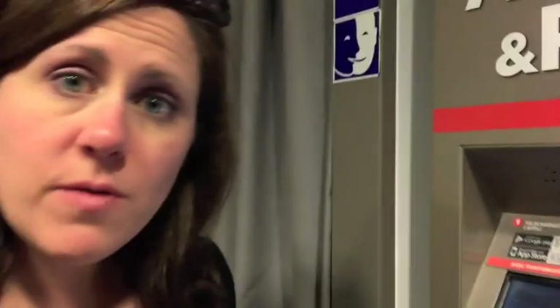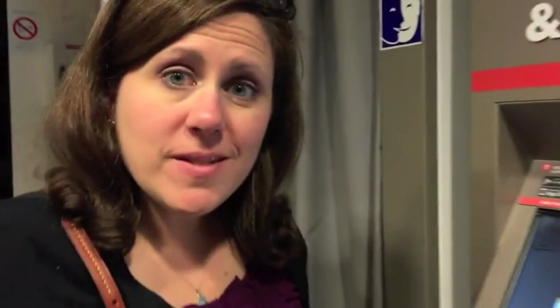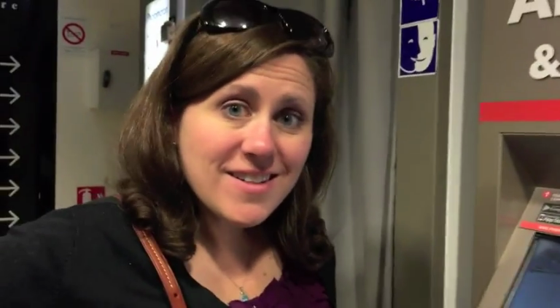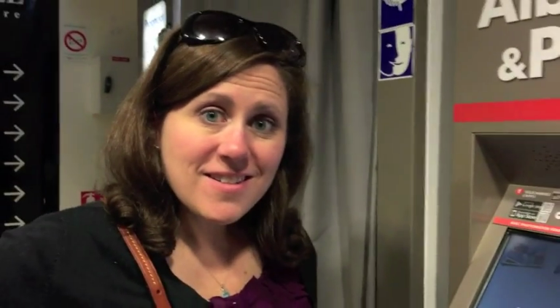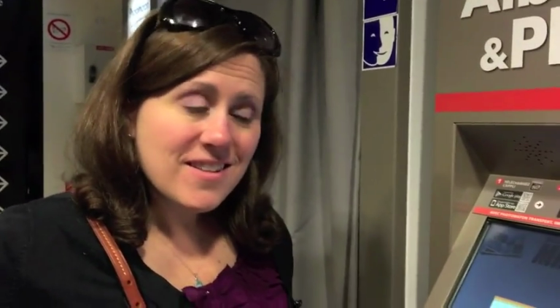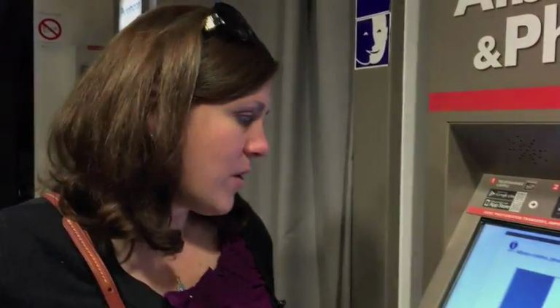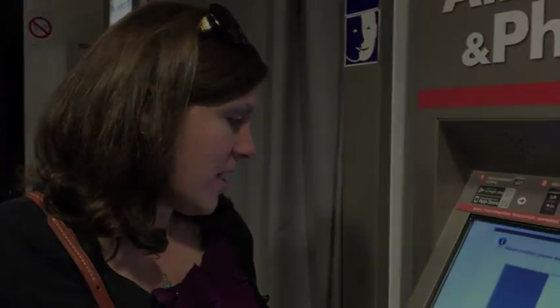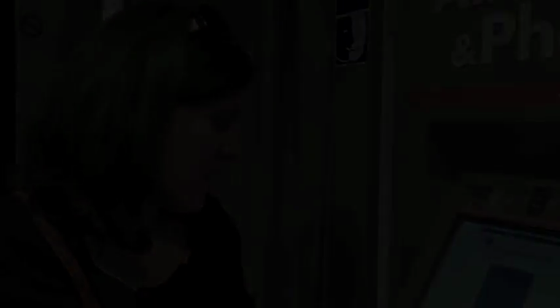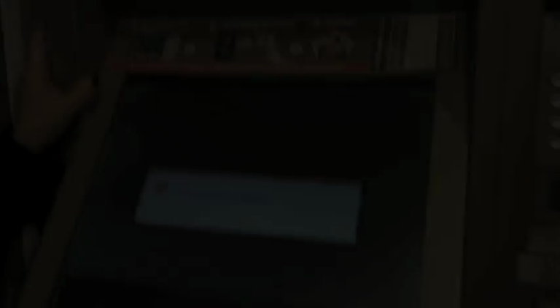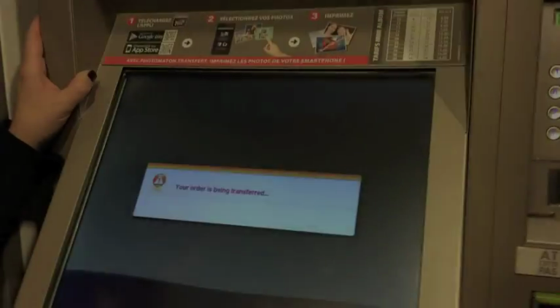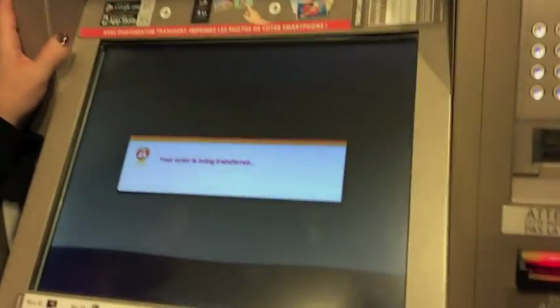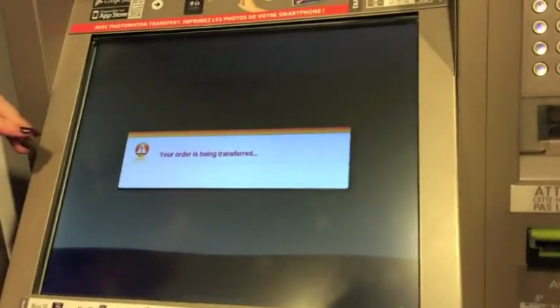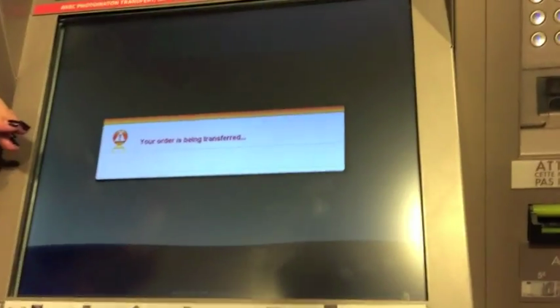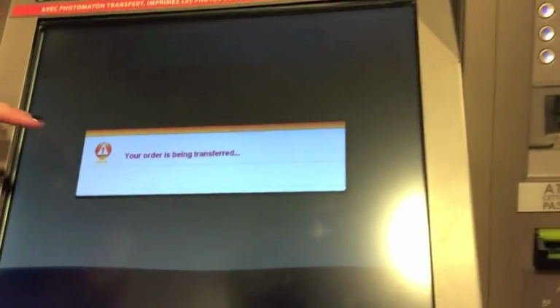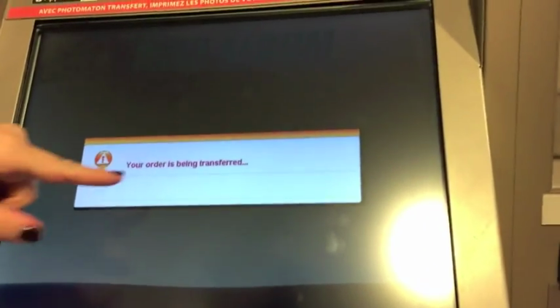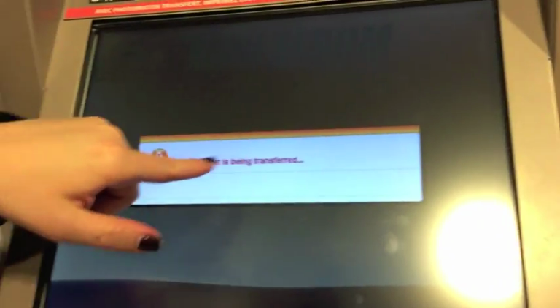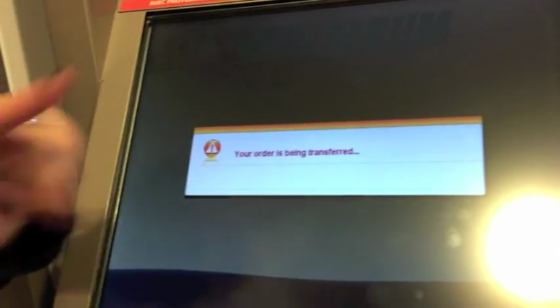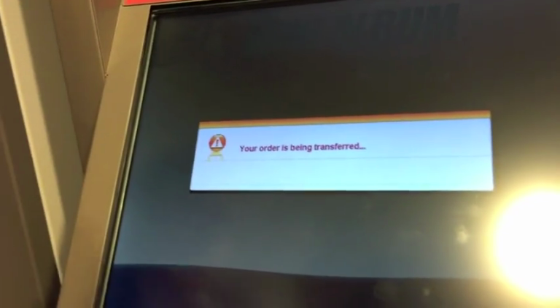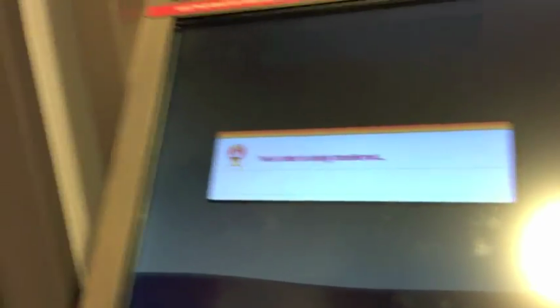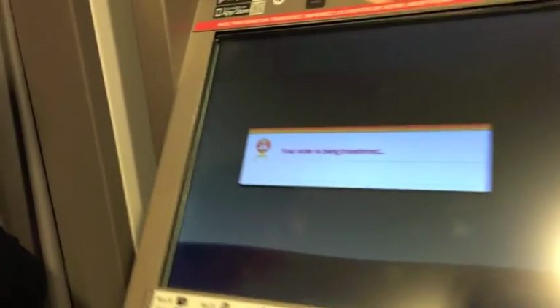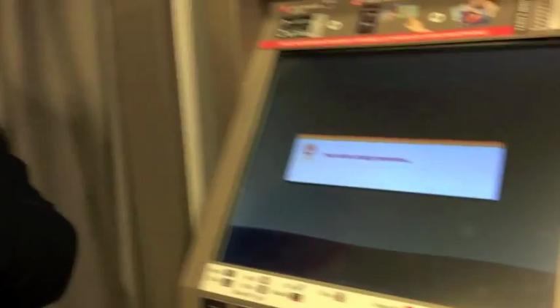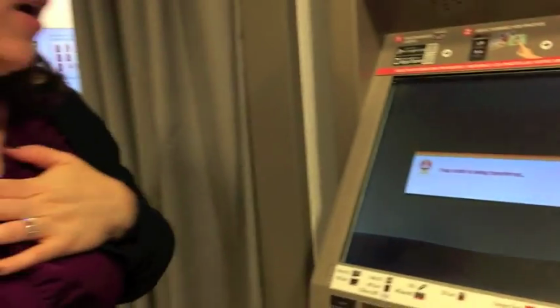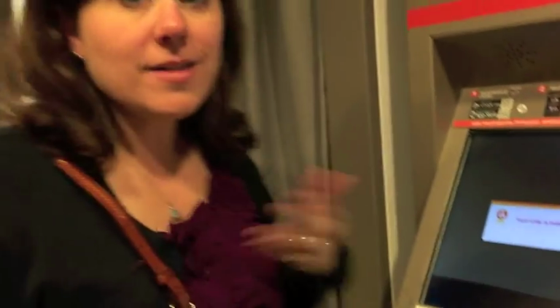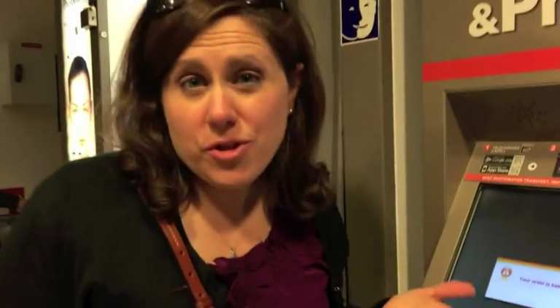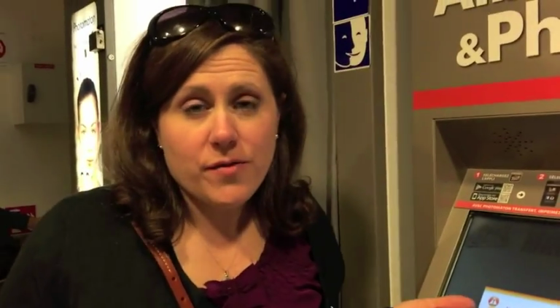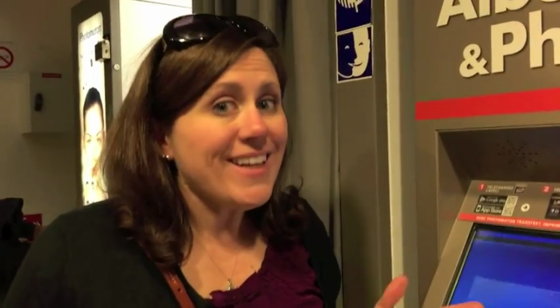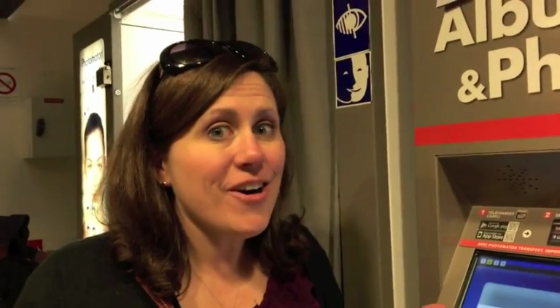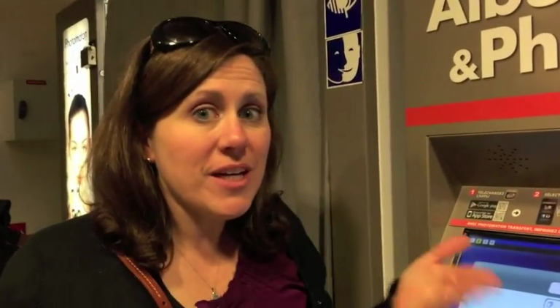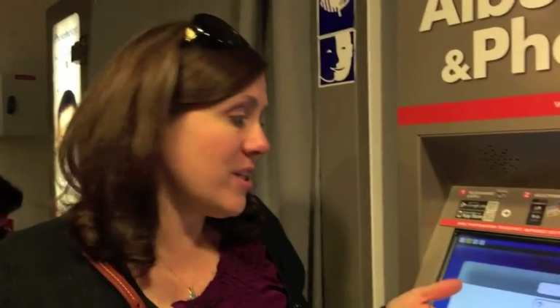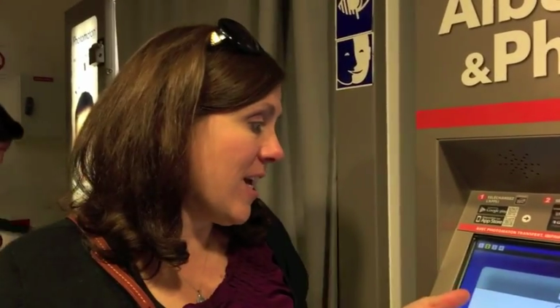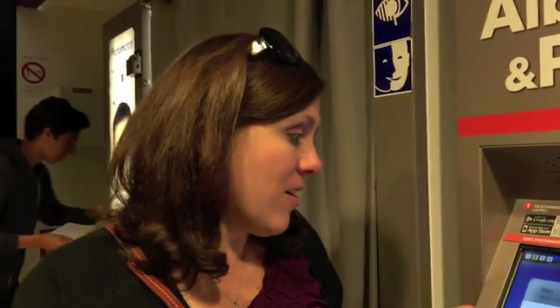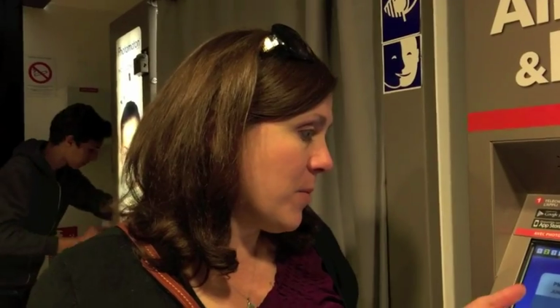Let's see what happens next — this is quite exciting. Right now it just went through and it says the order is being transferred. So we're patiently waiting to see — honestly, what does 'transfer' mean? Are we going to get our book?